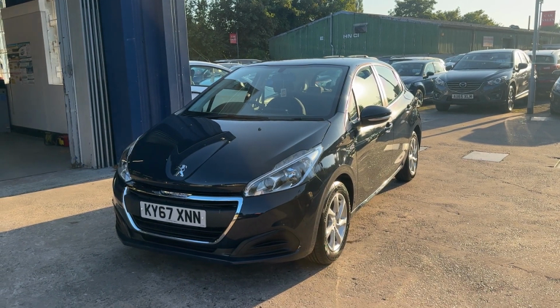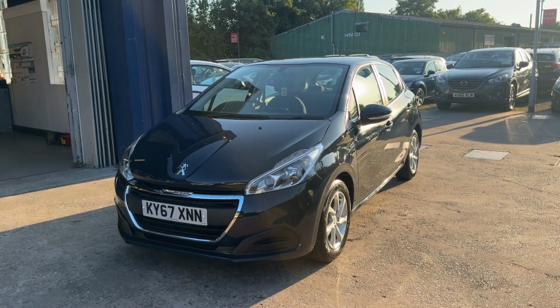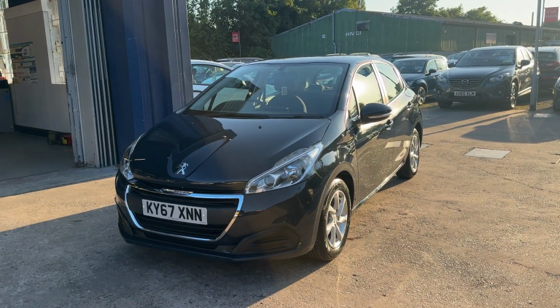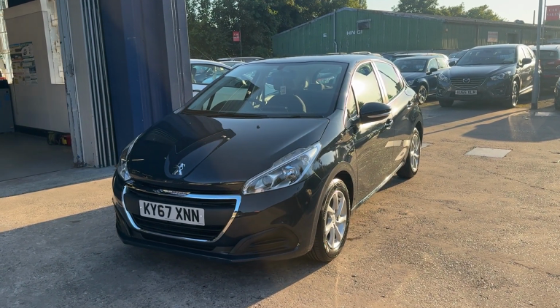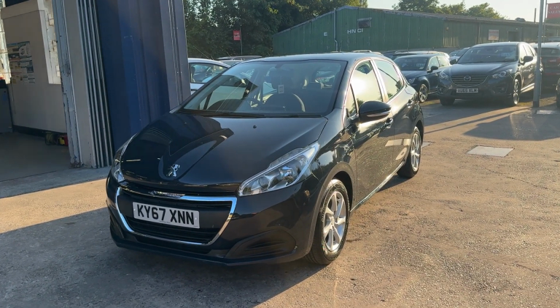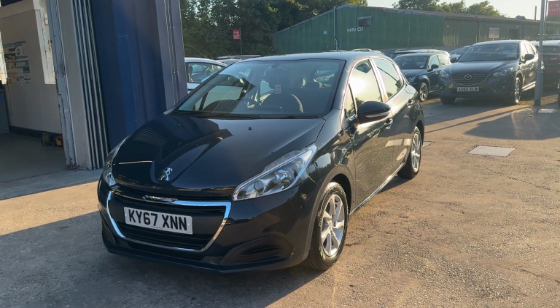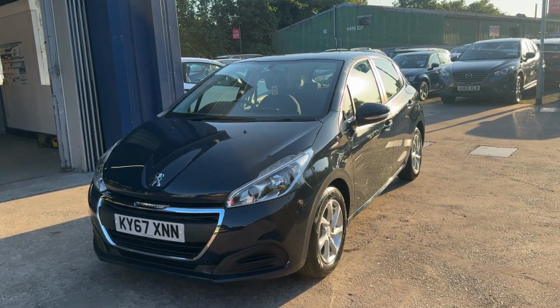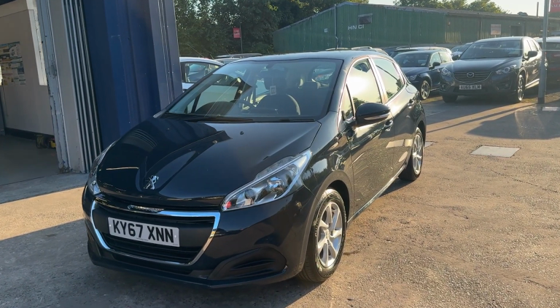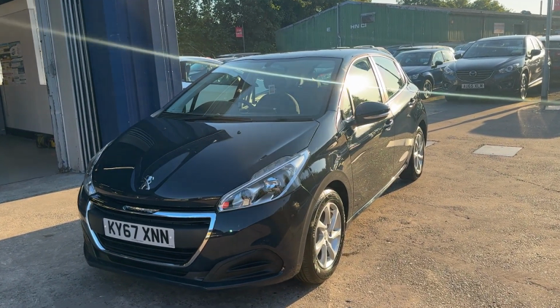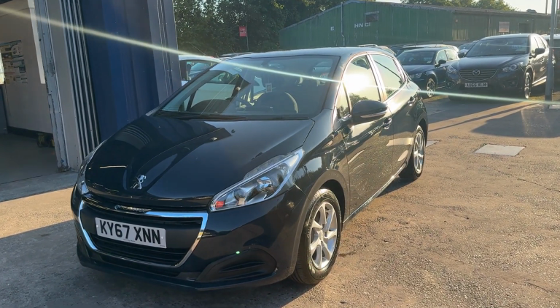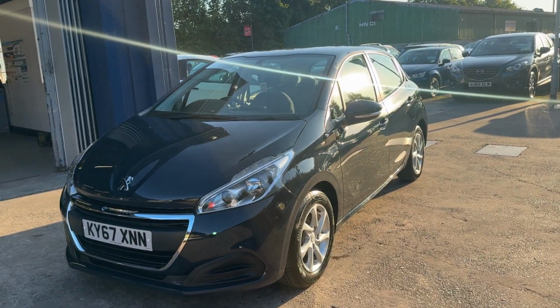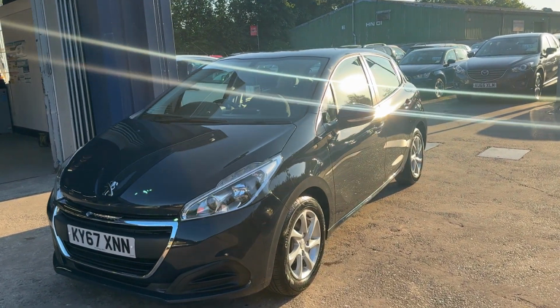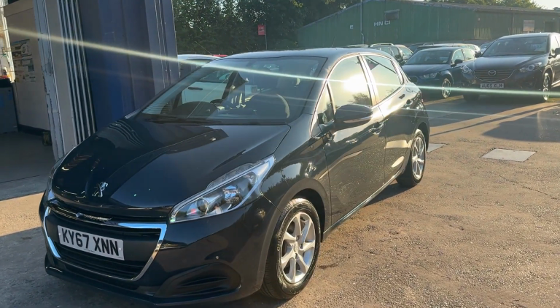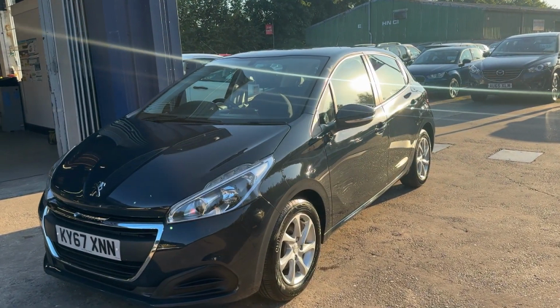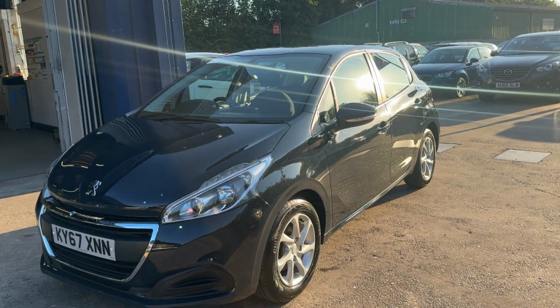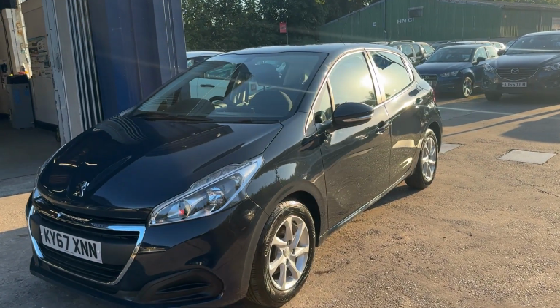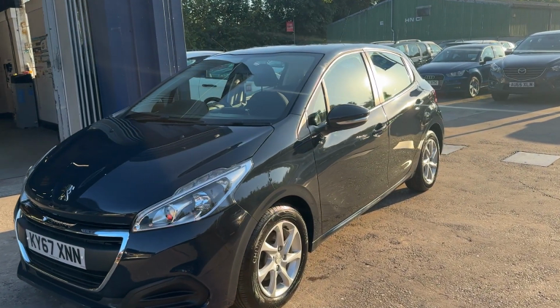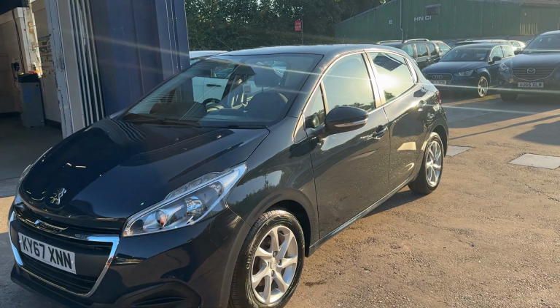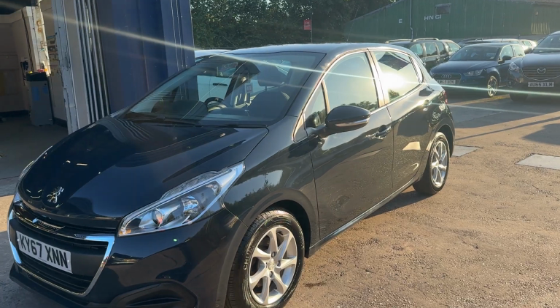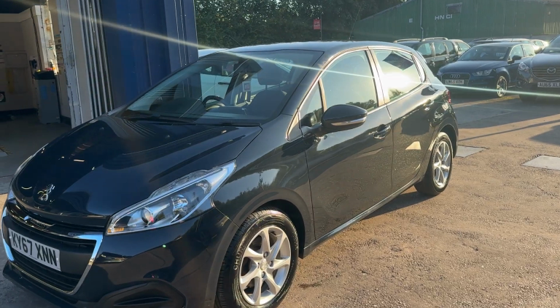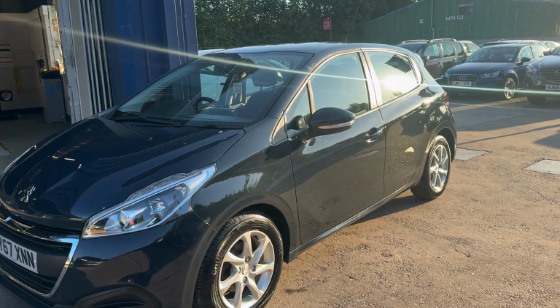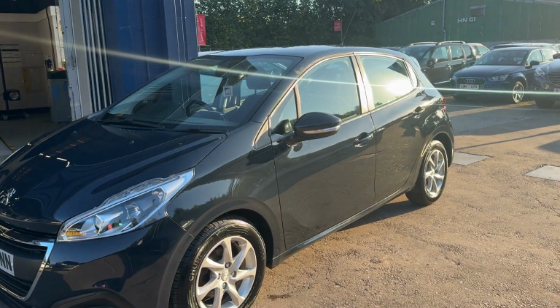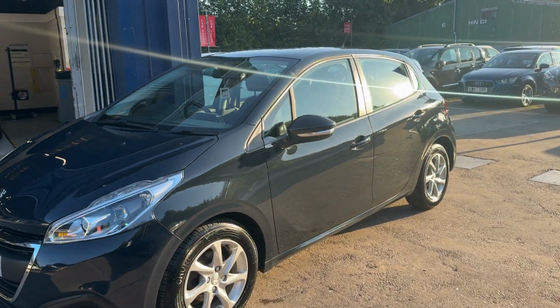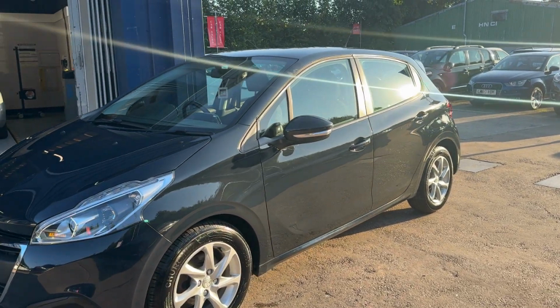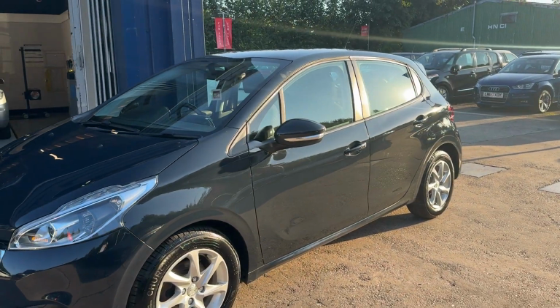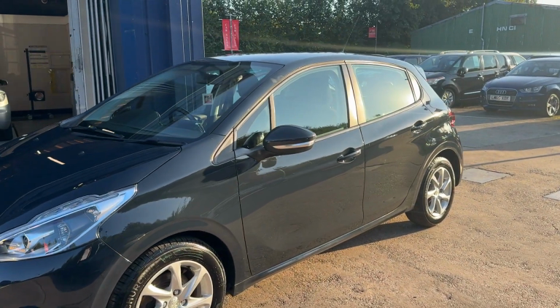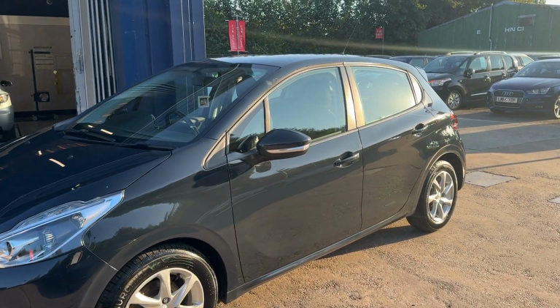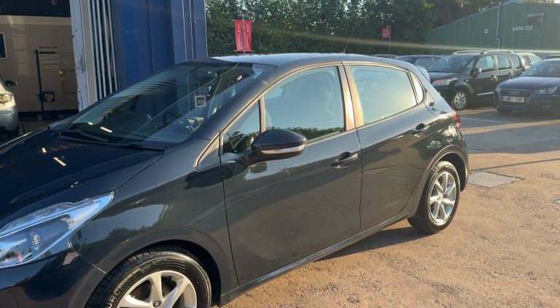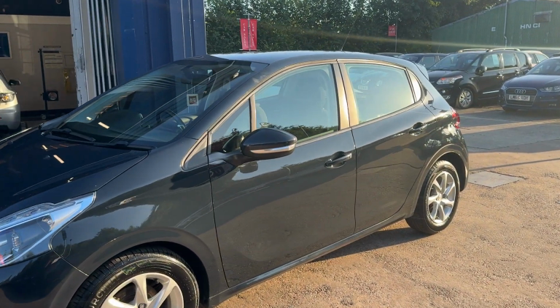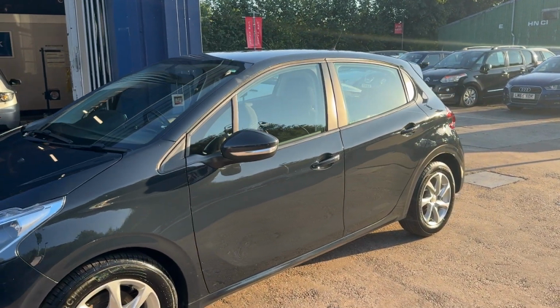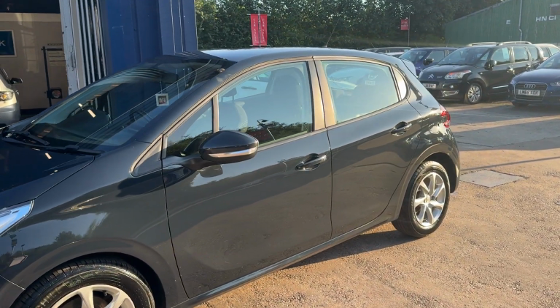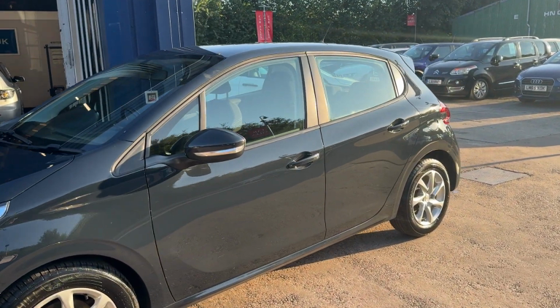Welcome to Cantilever Car Centre. Here today we have a Peugeot 208 Blue HDI Active, registered 2017 on a 67 plate.